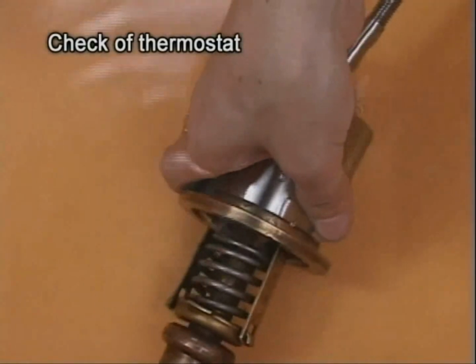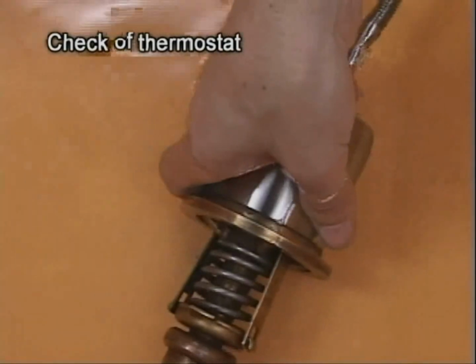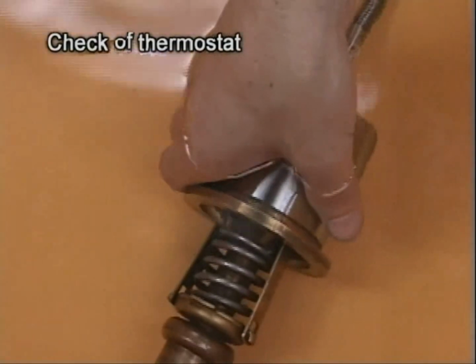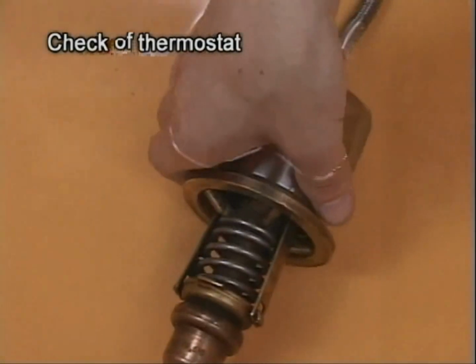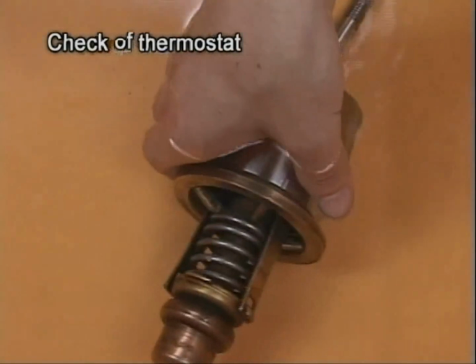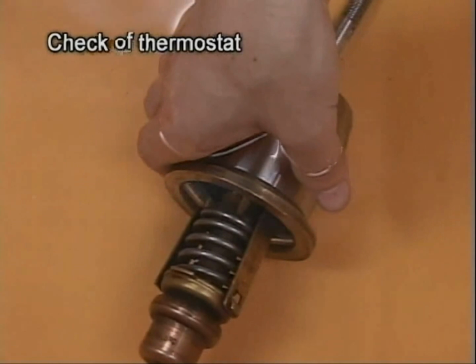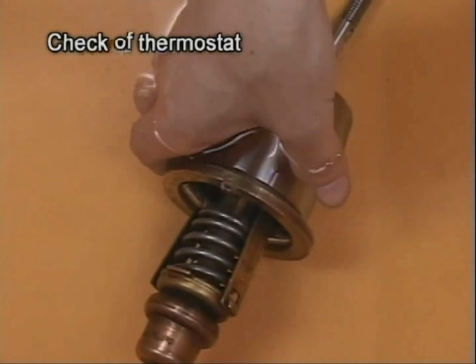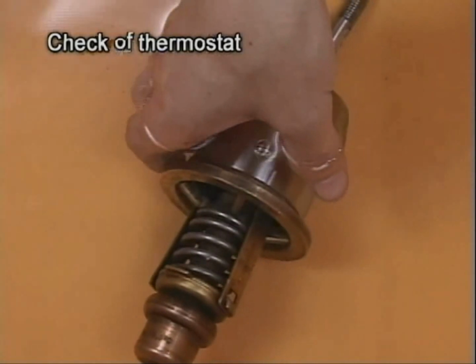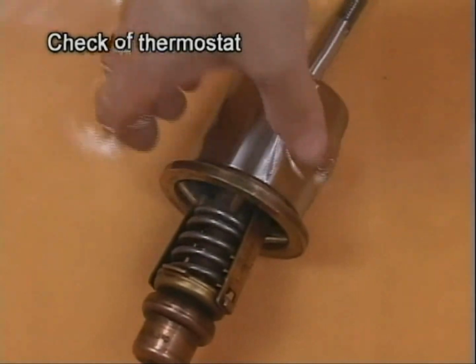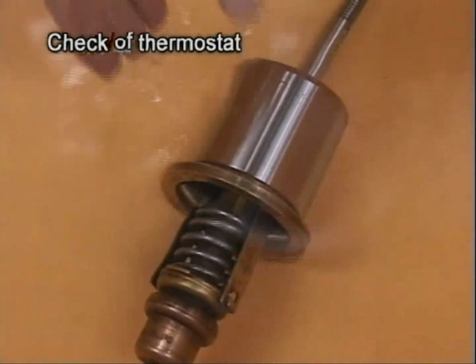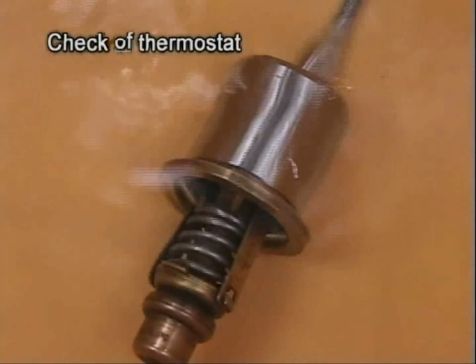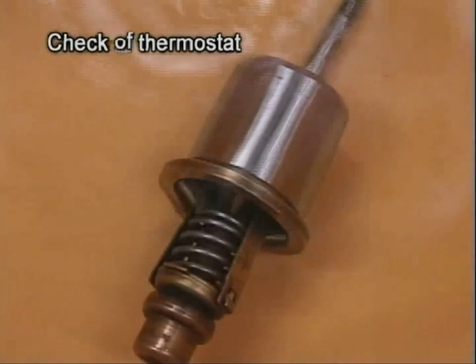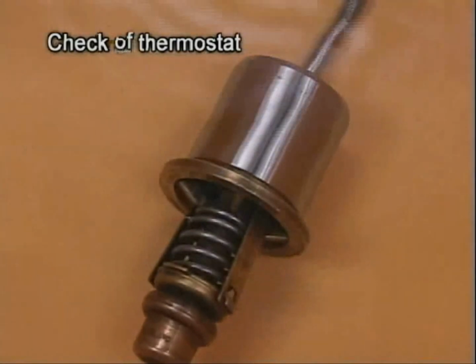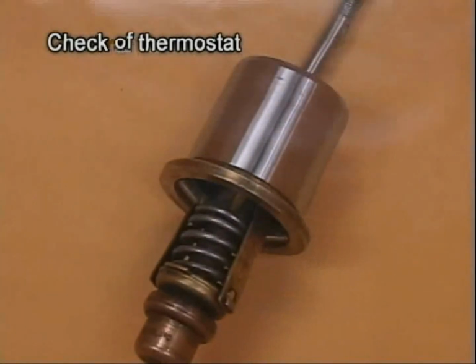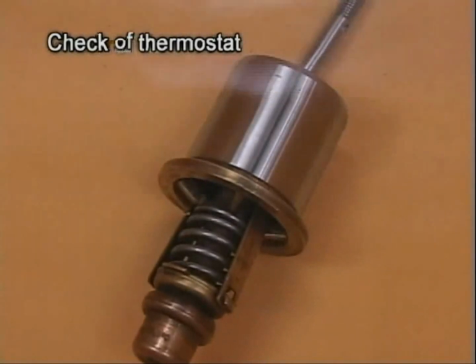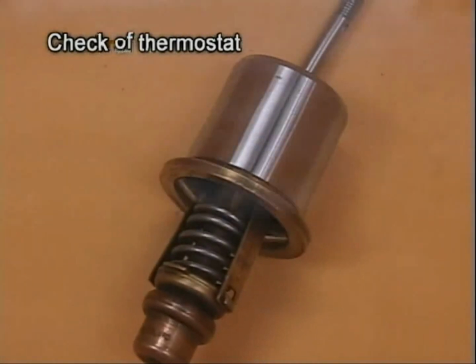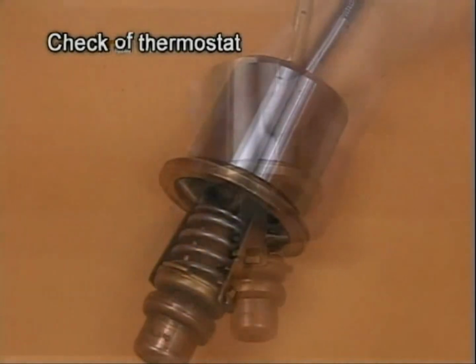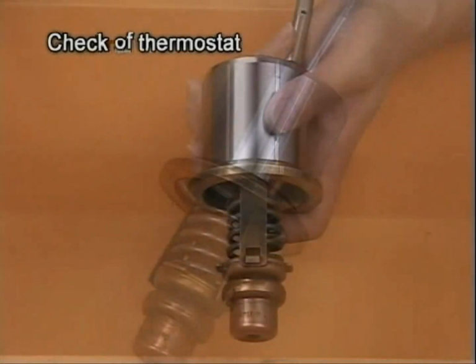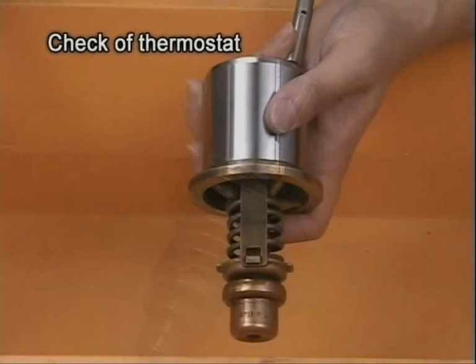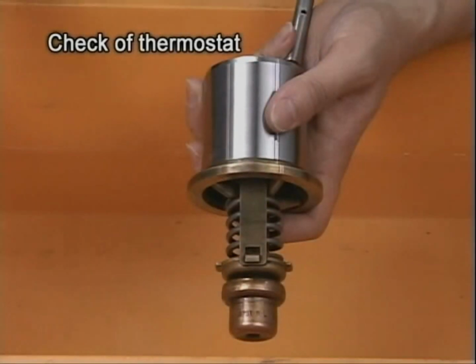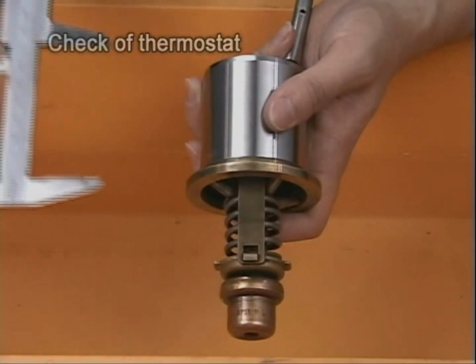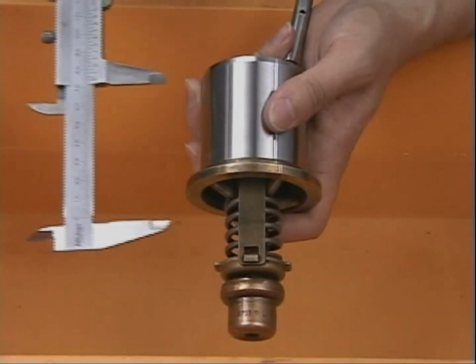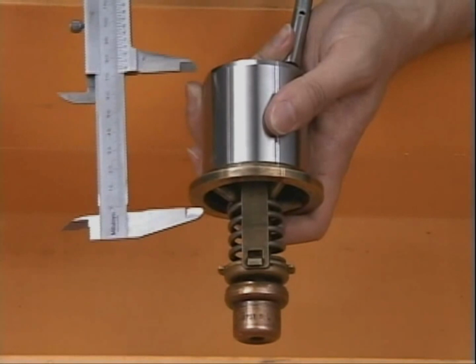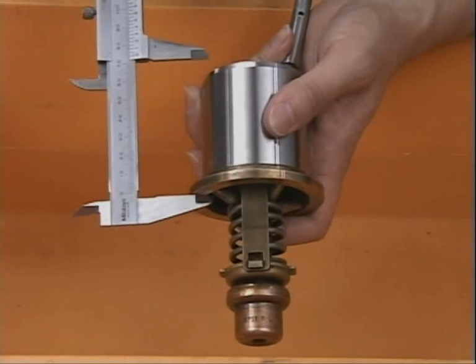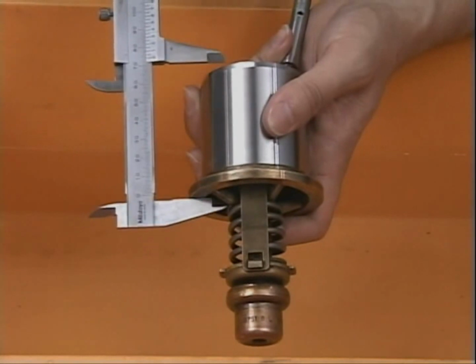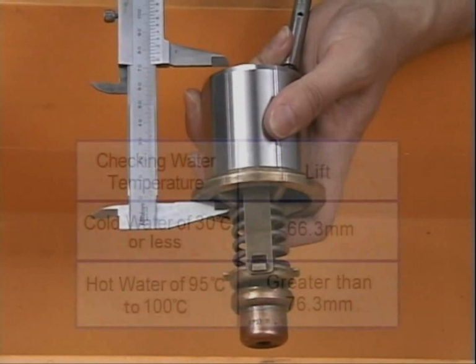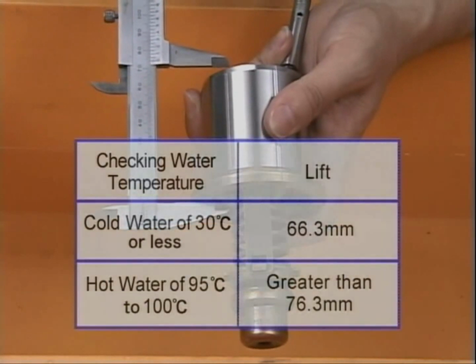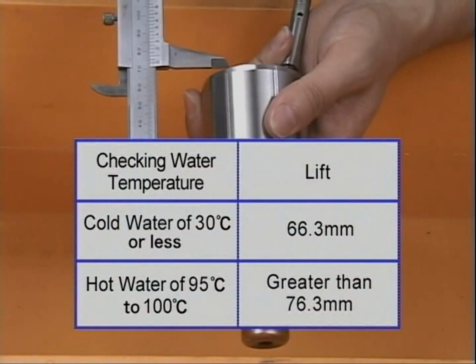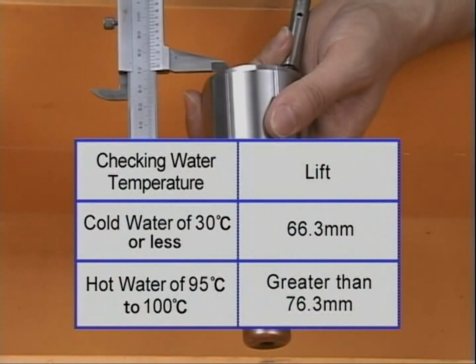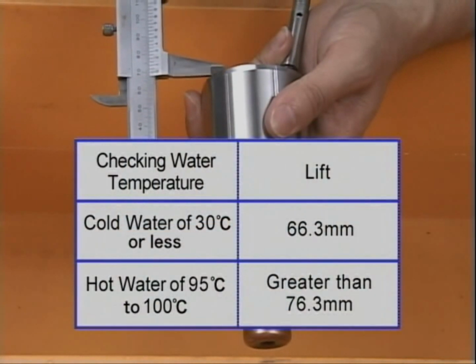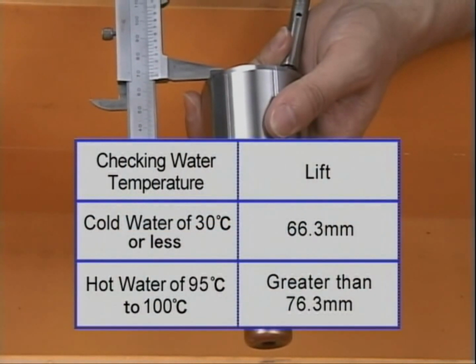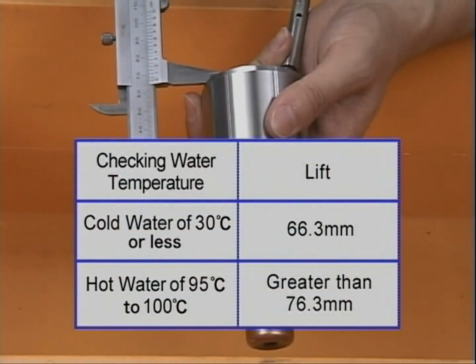Soak the thermostat in cooling water and hot water for a few minutes. Measure the valve lift and check that the value is within the specified one shown in this video.